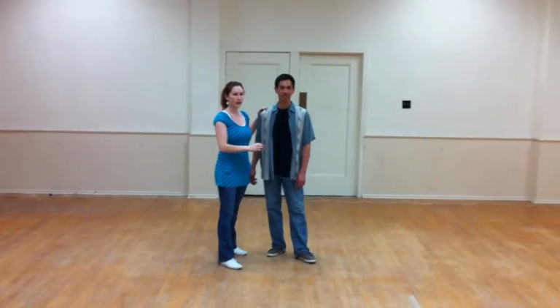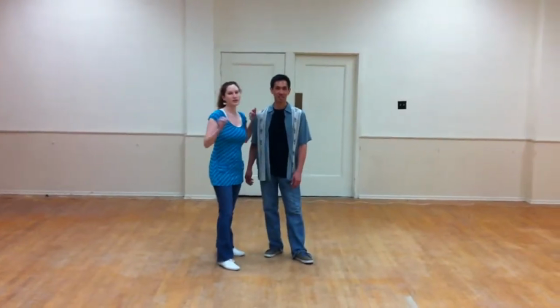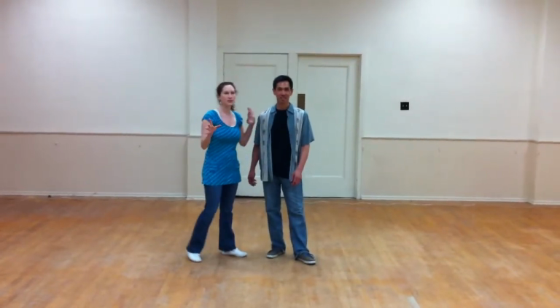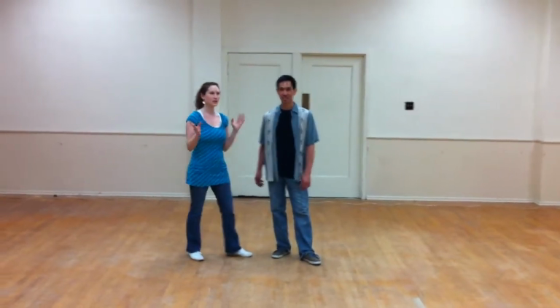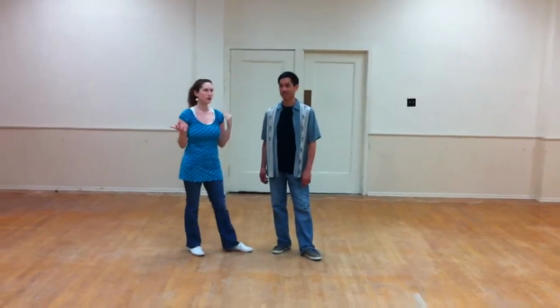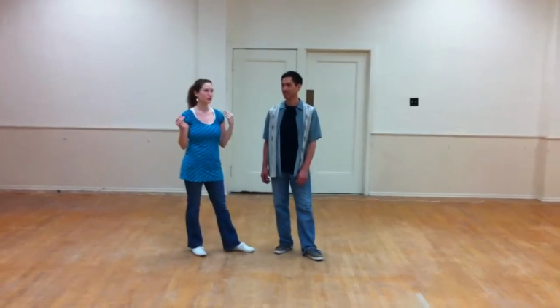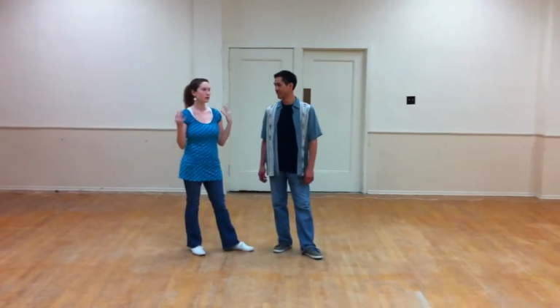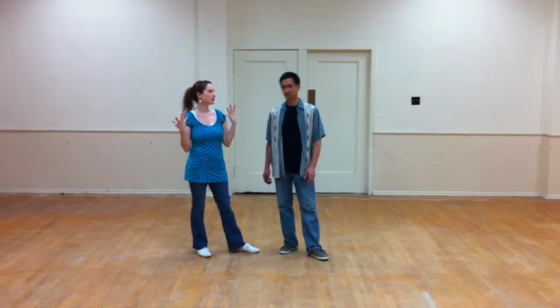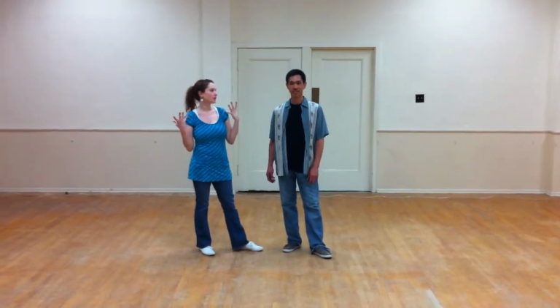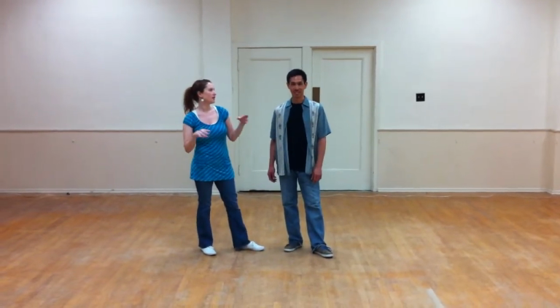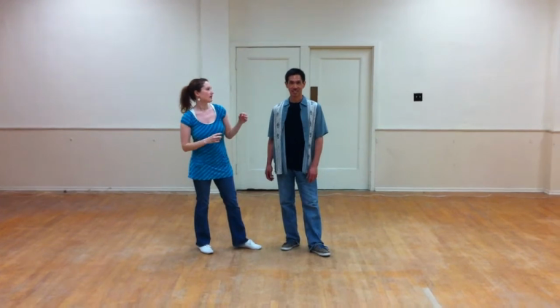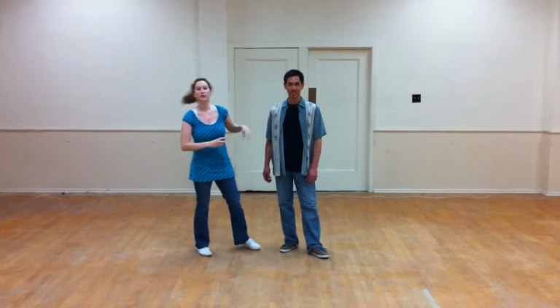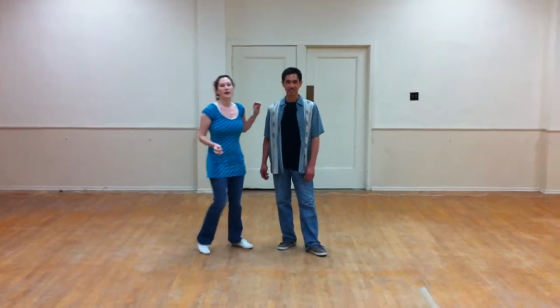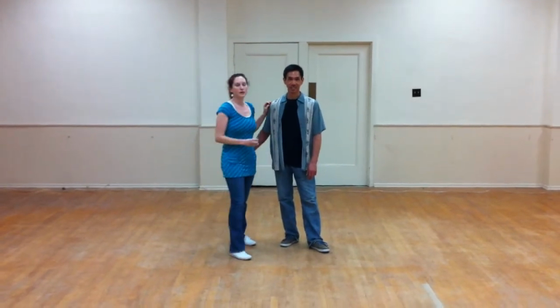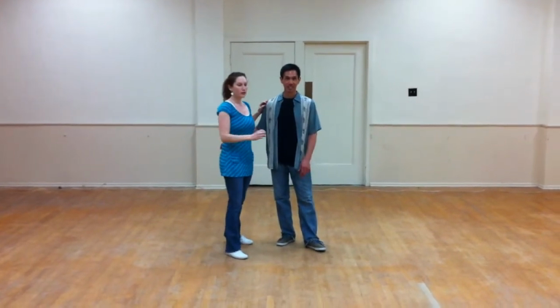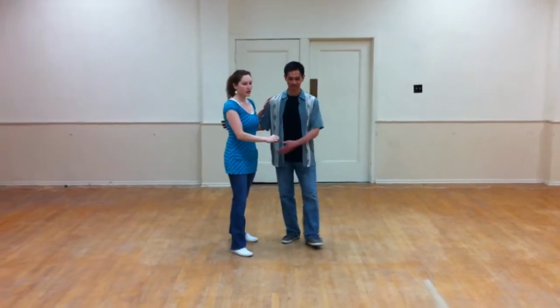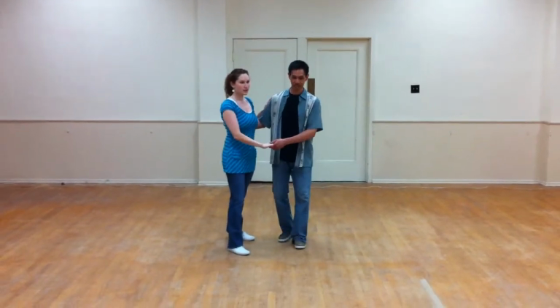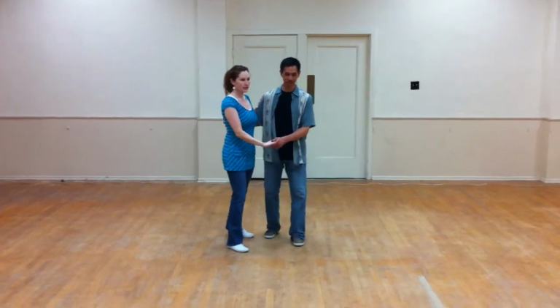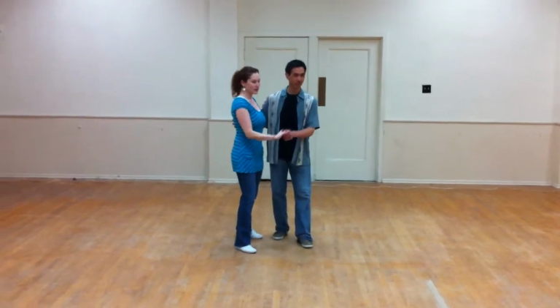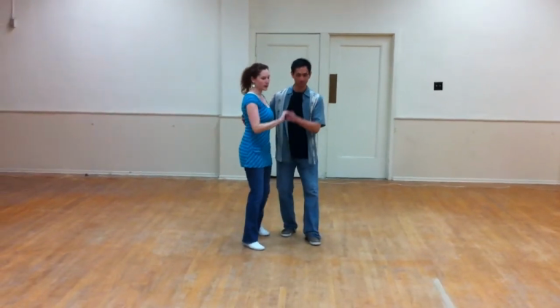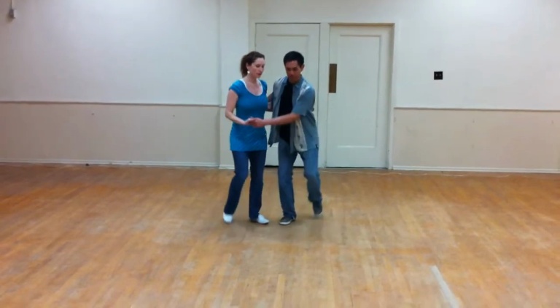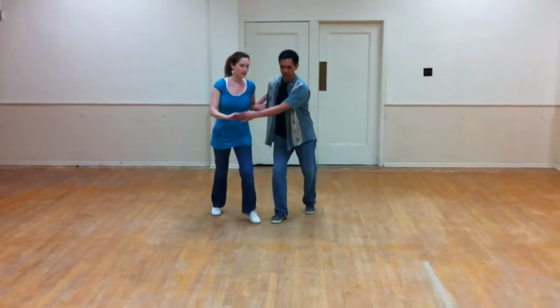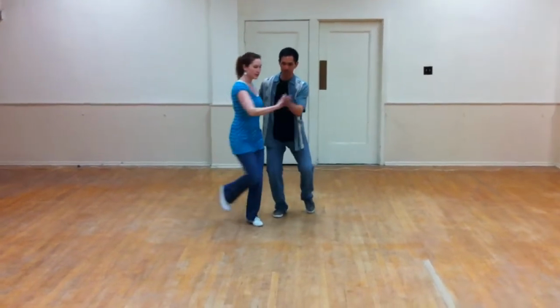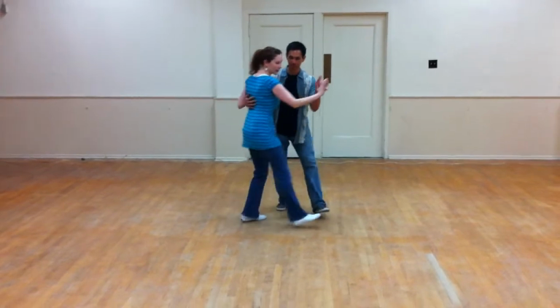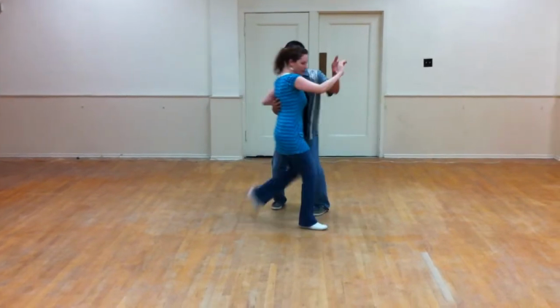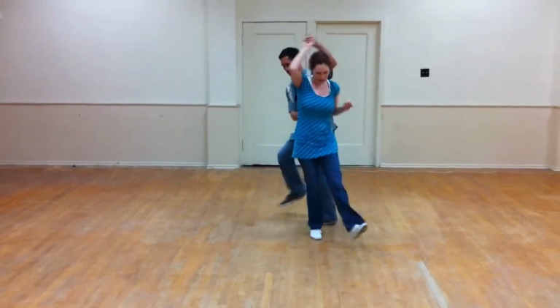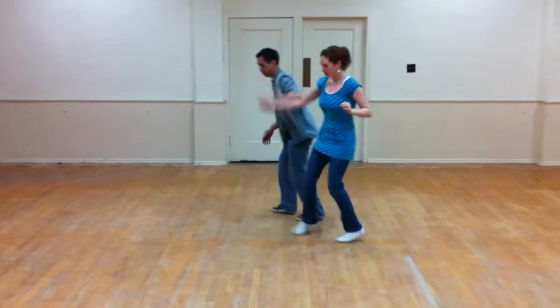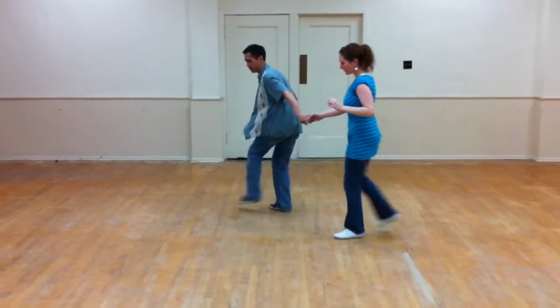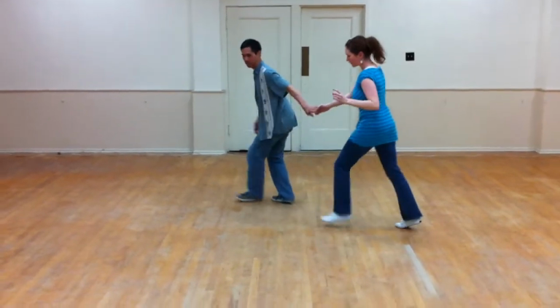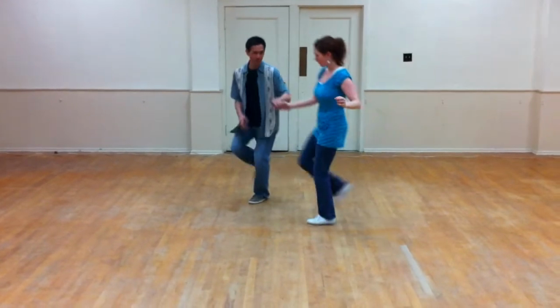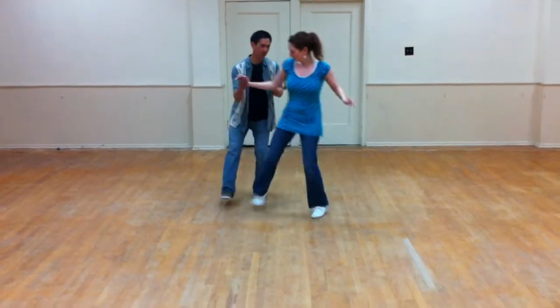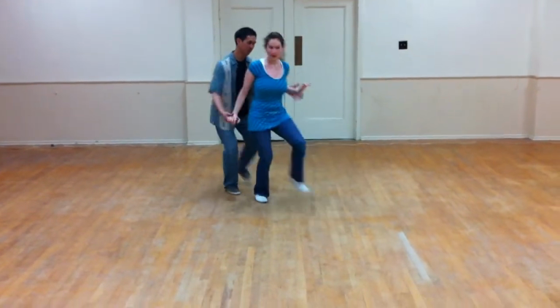All right, this is going to be week three in April. We're starting with our chase to get more tandem. We went rock, step, tuck, kick, step, kick for the lead.